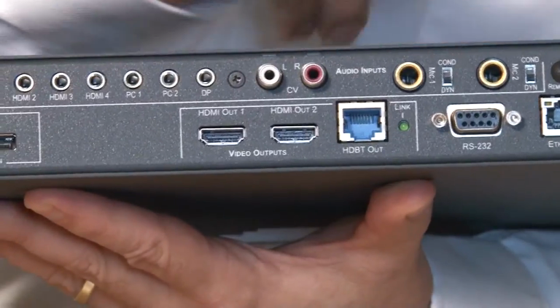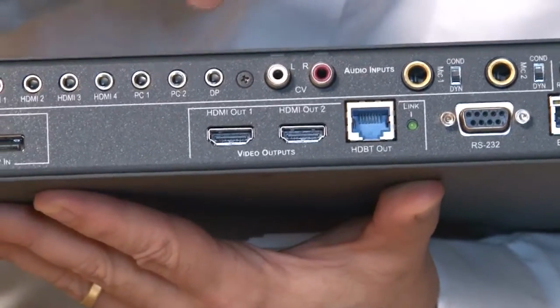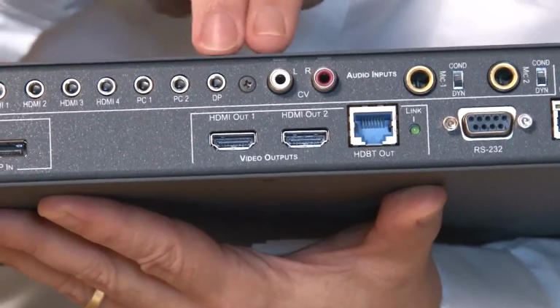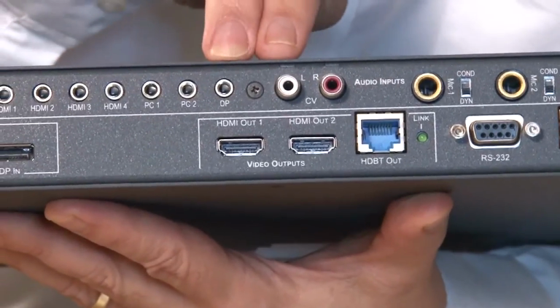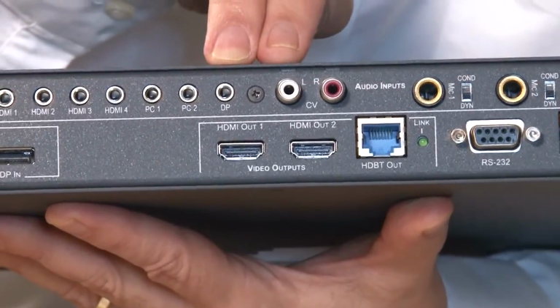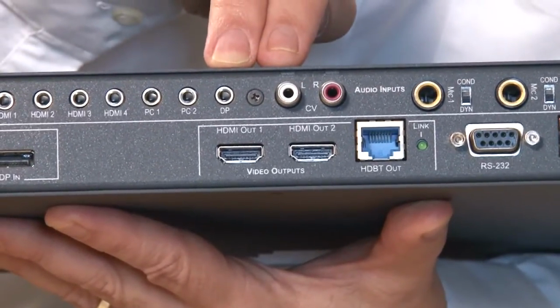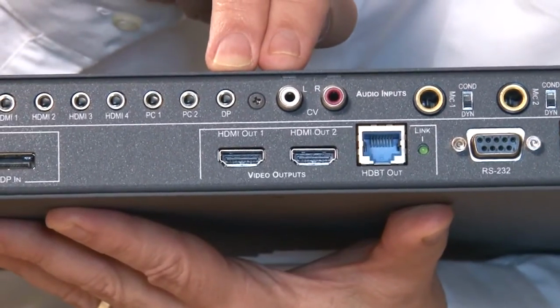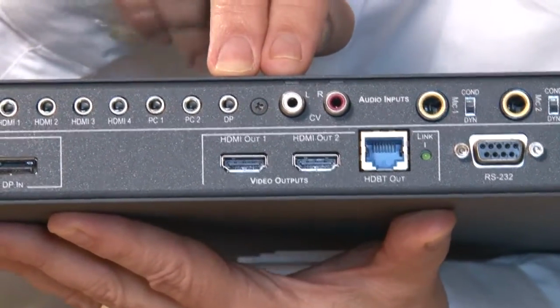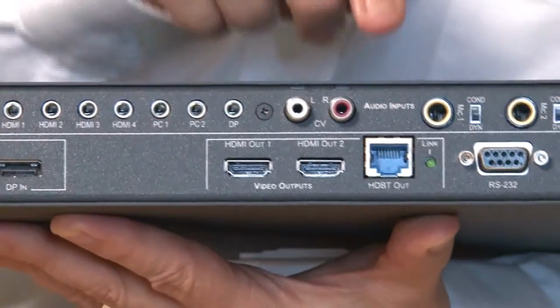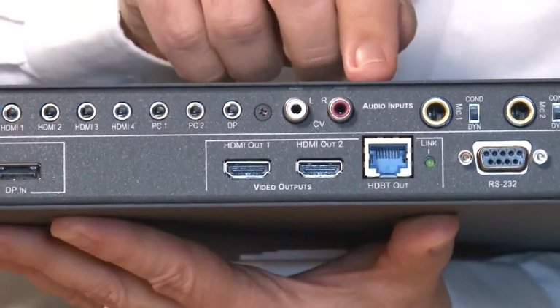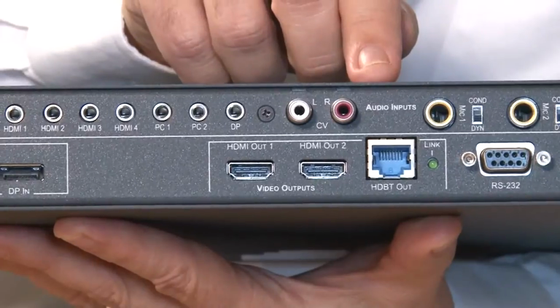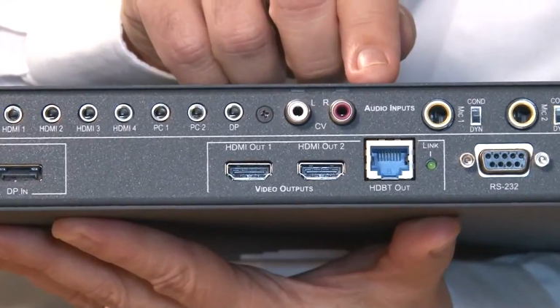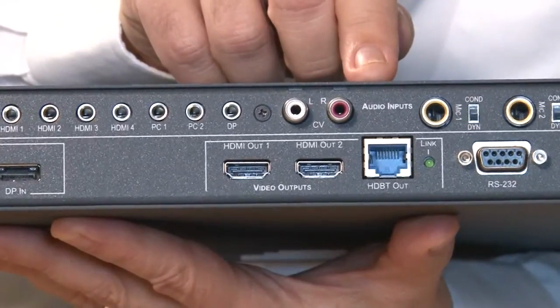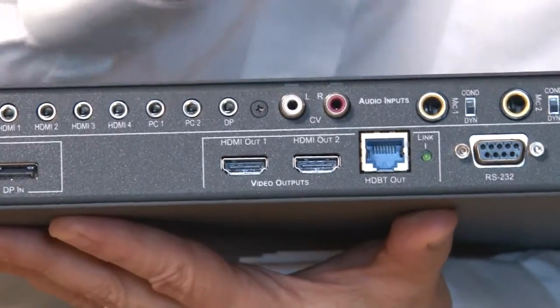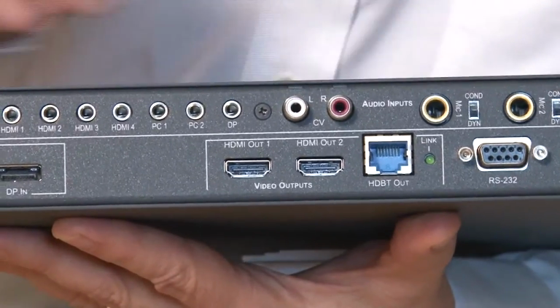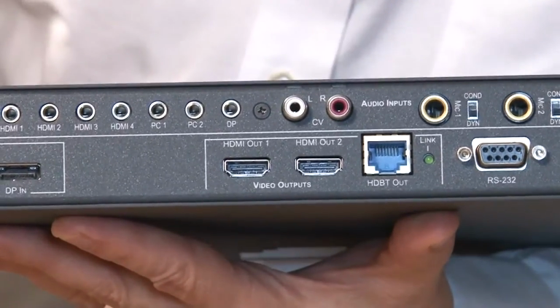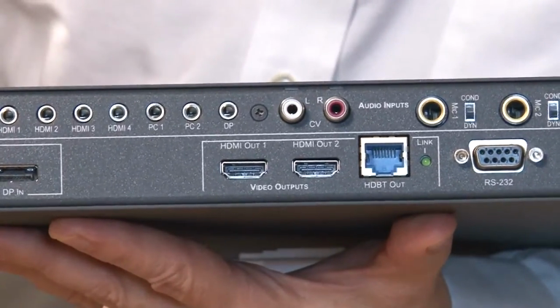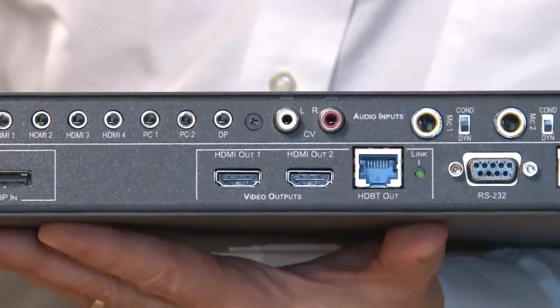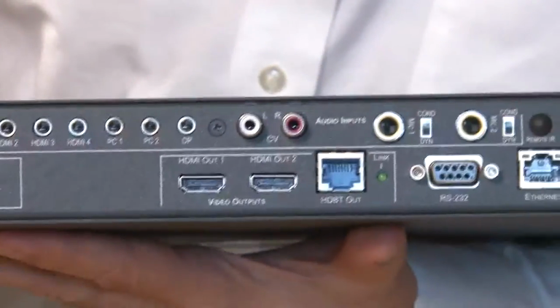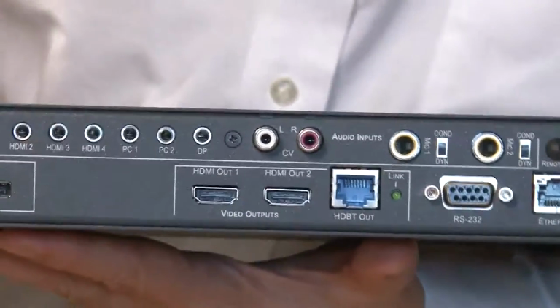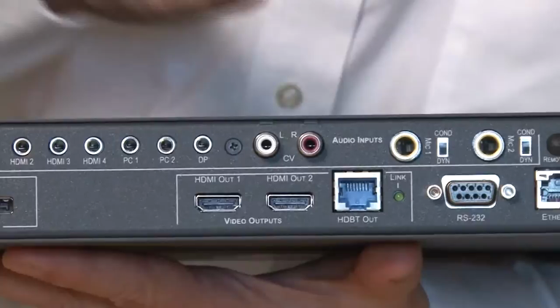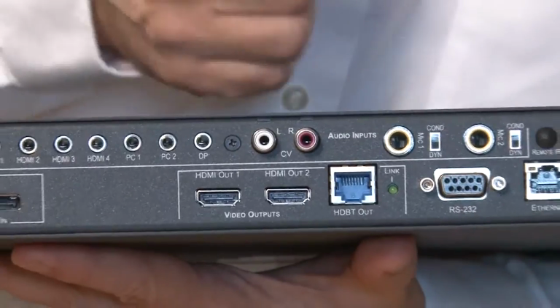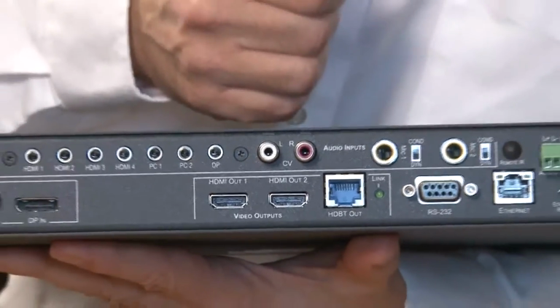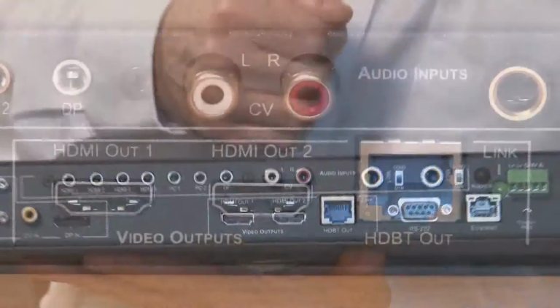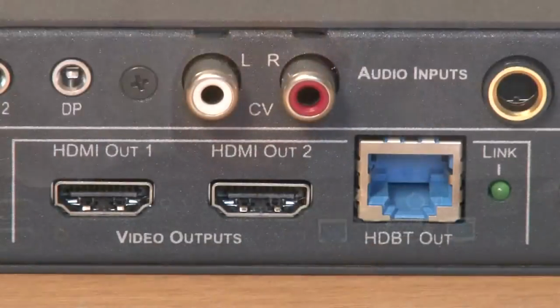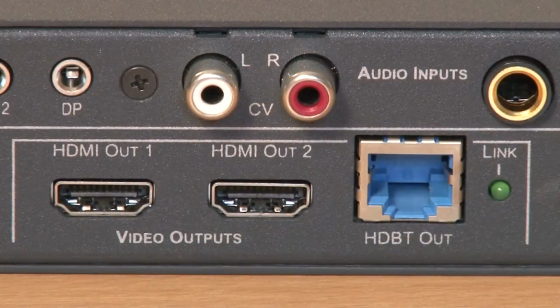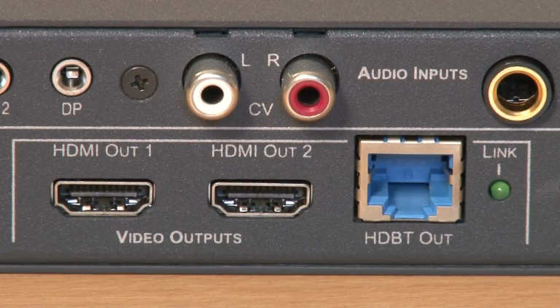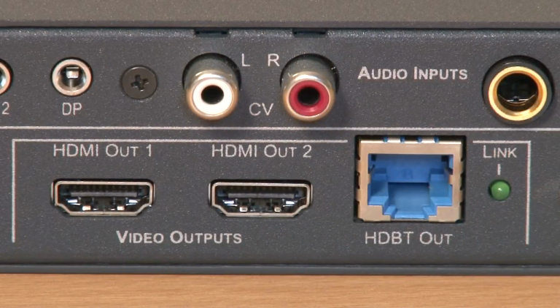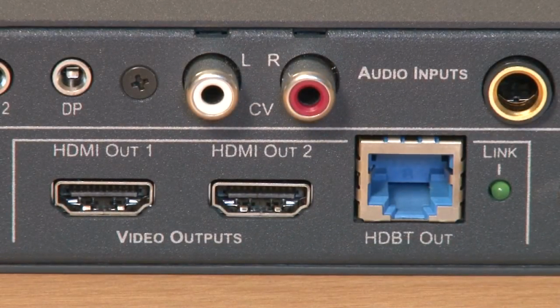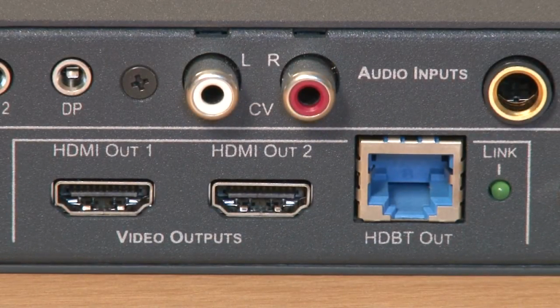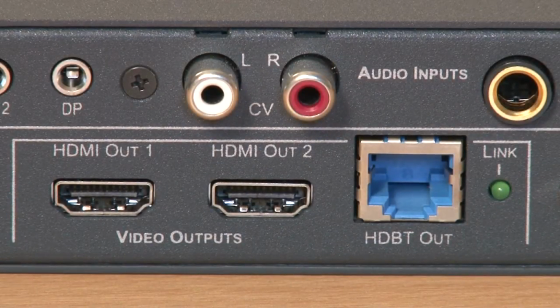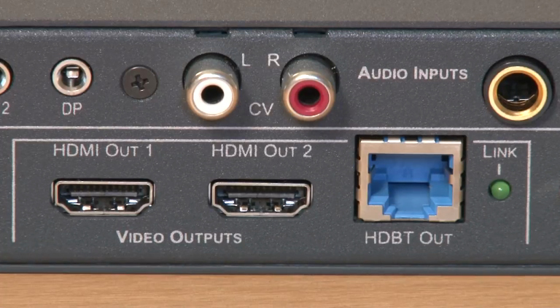We've got two parallel HDMI outputs and an HDBaseT output, which is our extra range output, and that can send a signal up to 180 meters over our BCDGCAT623 type cables.